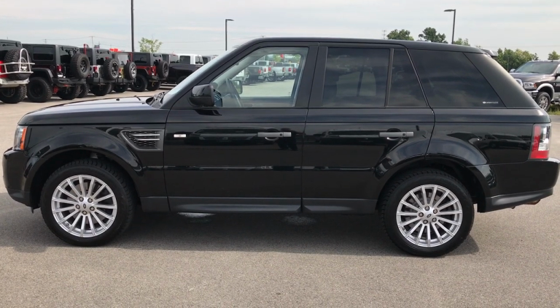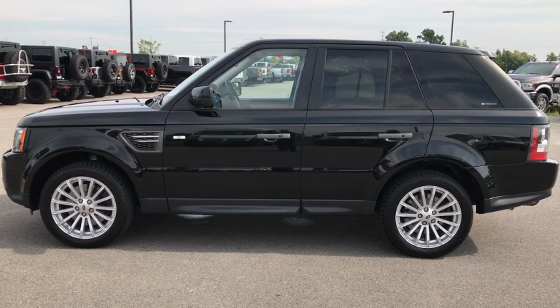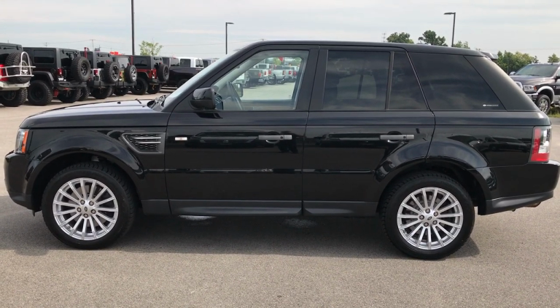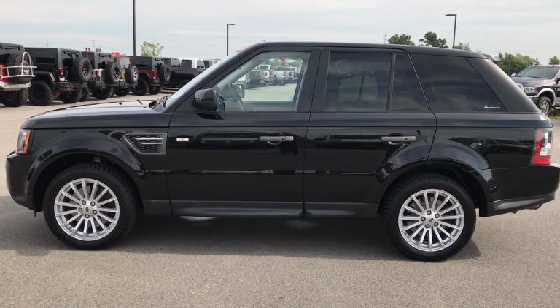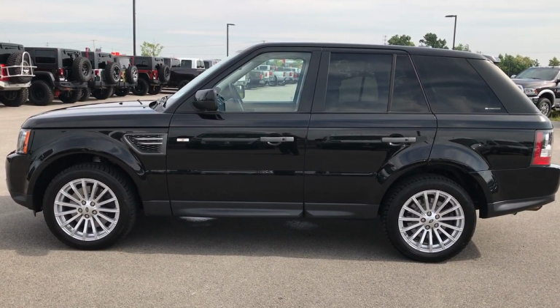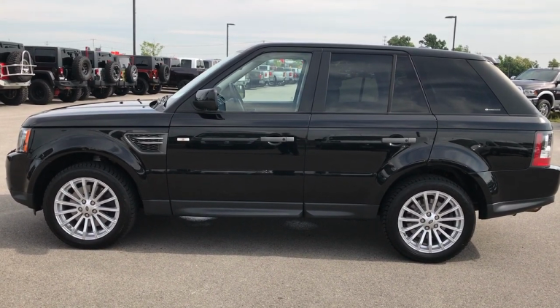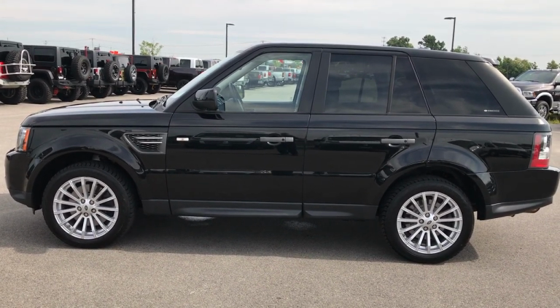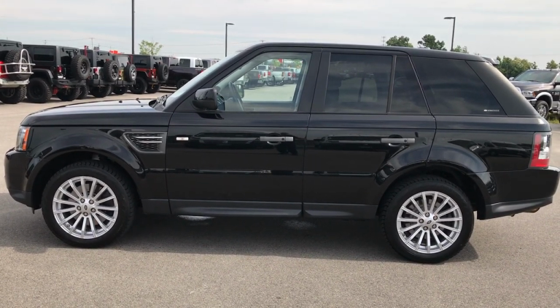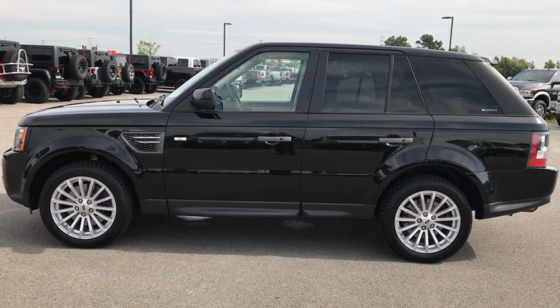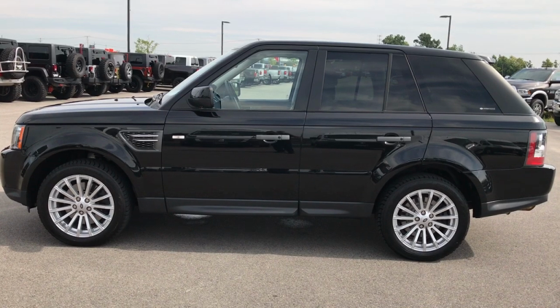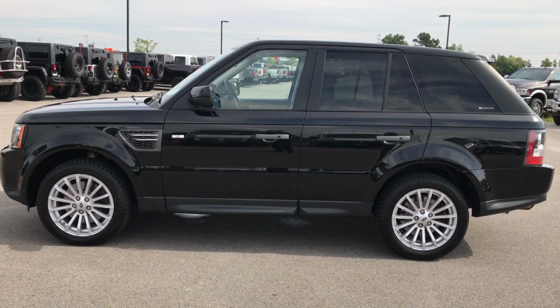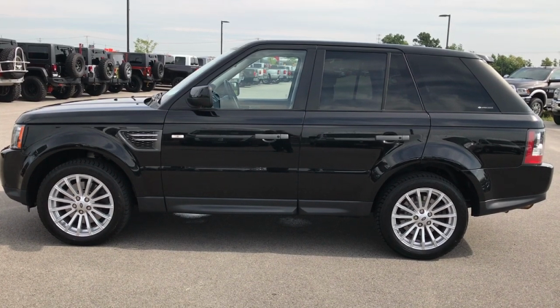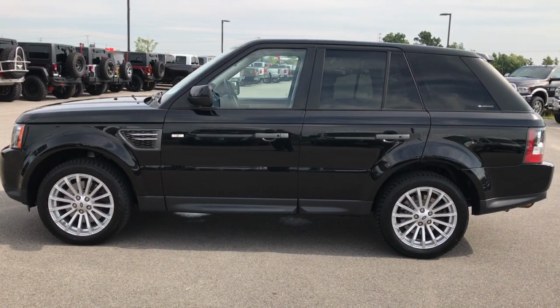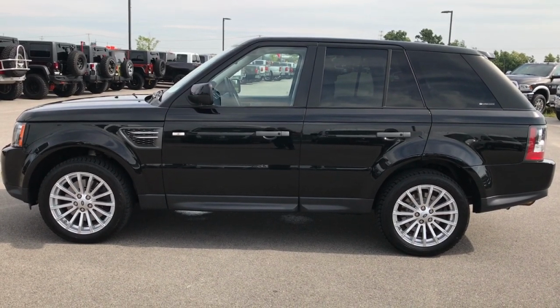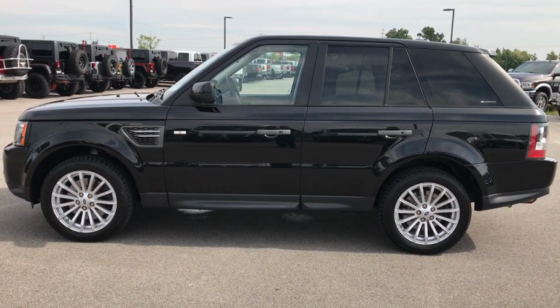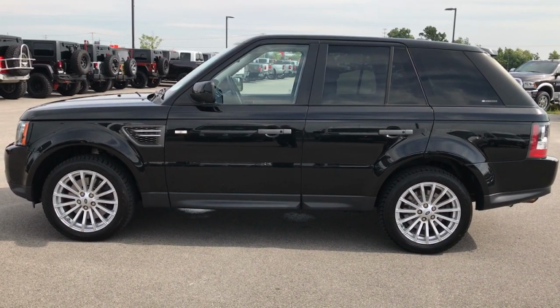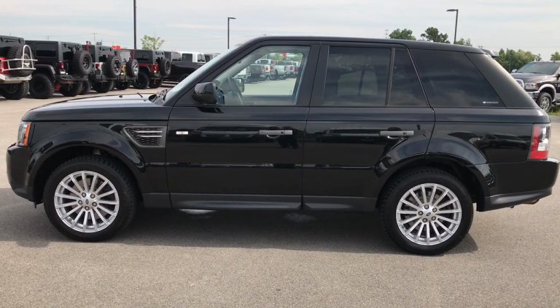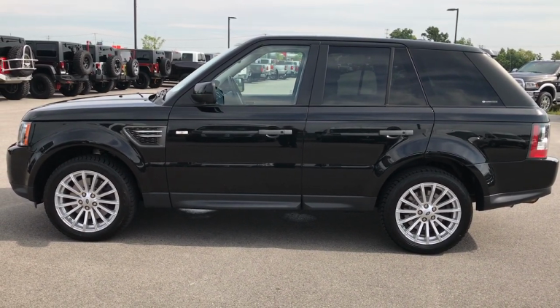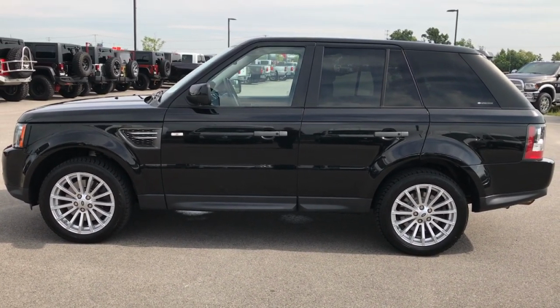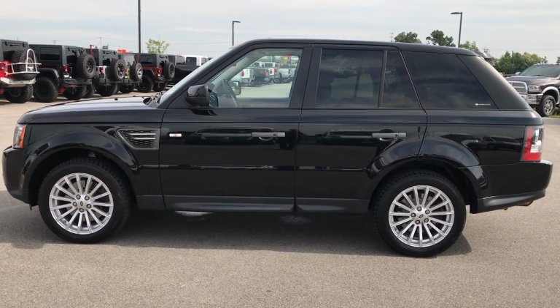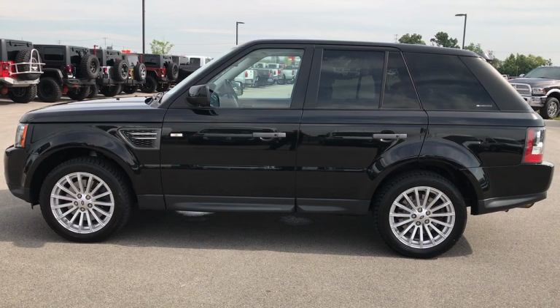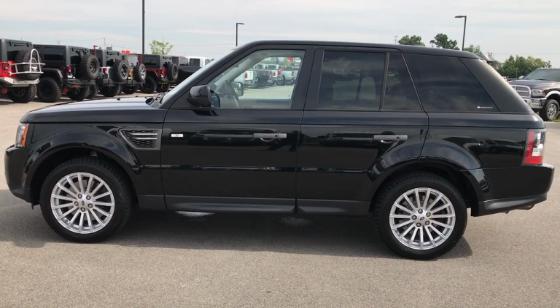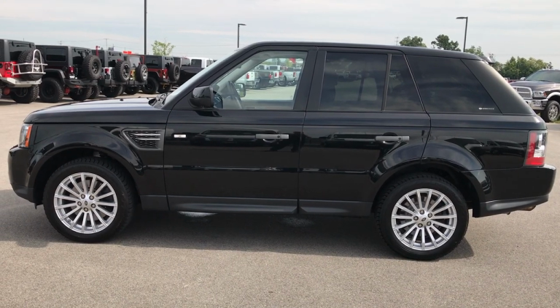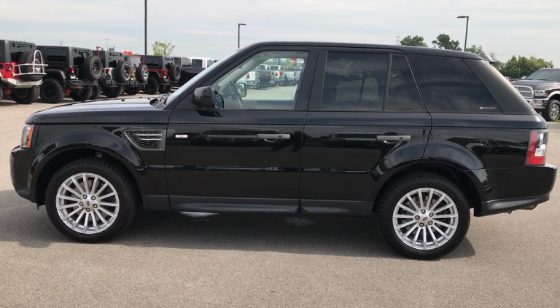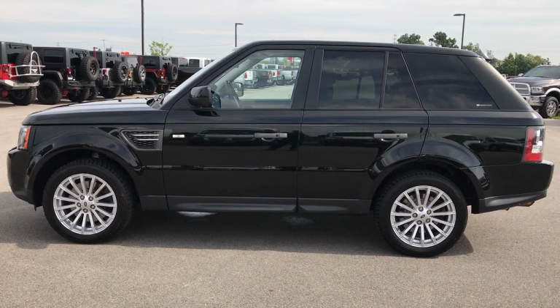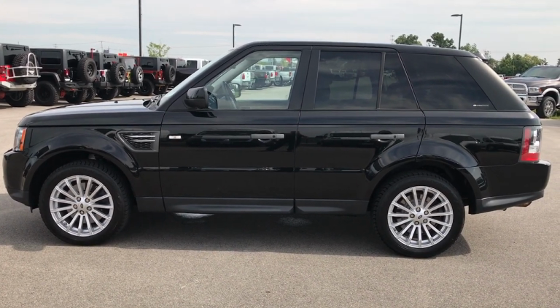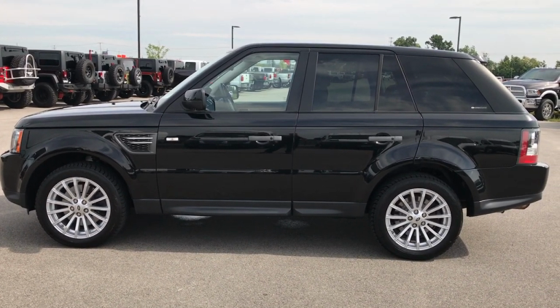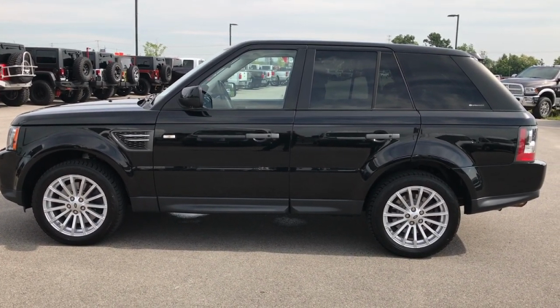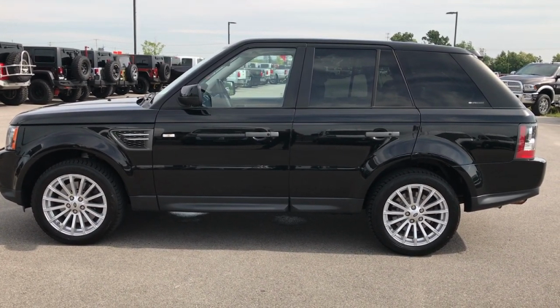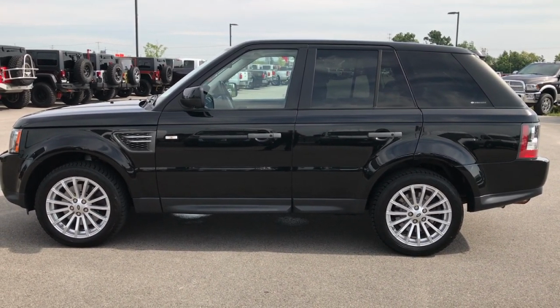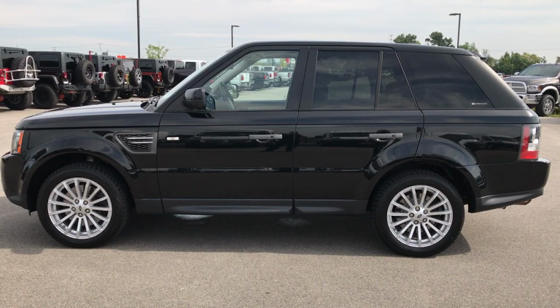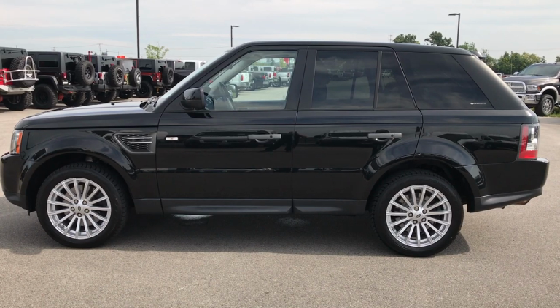Thank you so much for checking out the video. If you like it and want to make this Range Rover yours, give us a call right now at 920-921-0850. Ask for one of our sales associates to make this Range Rover yours today. Once again, that number is 920-921-0850.